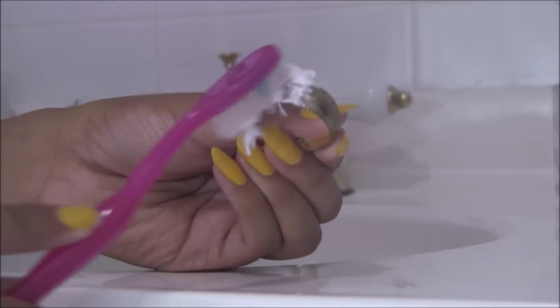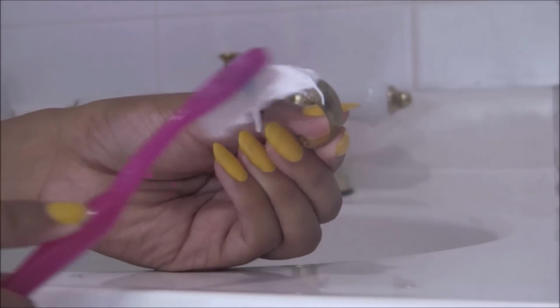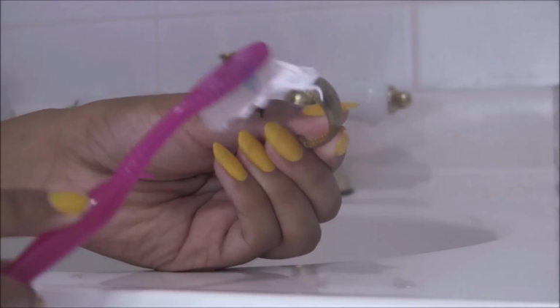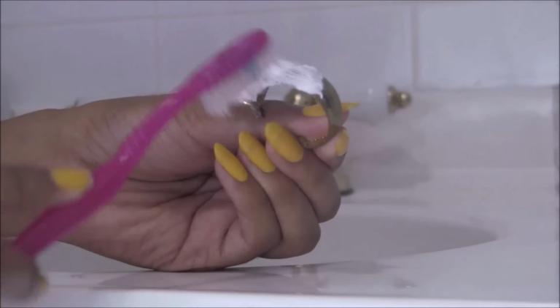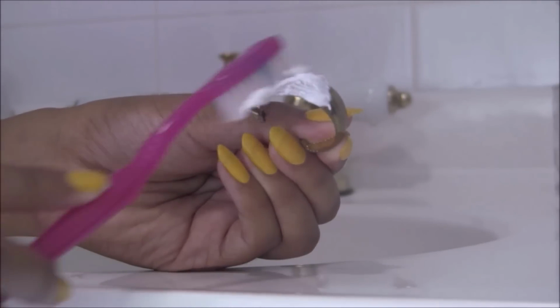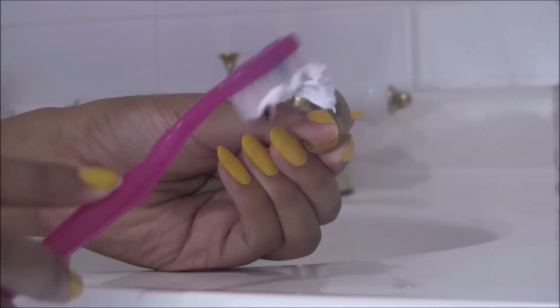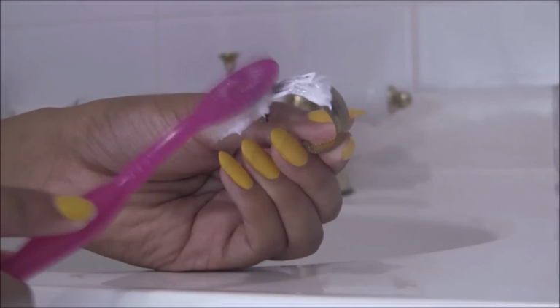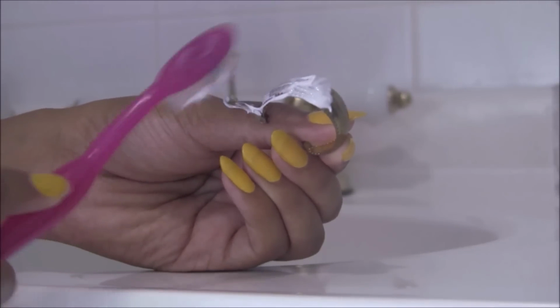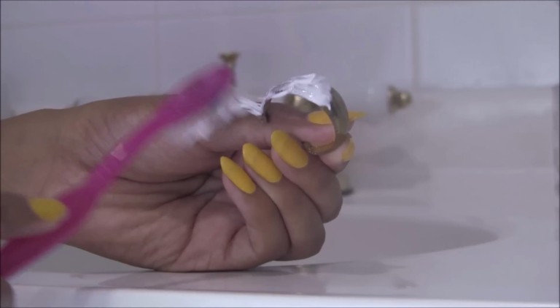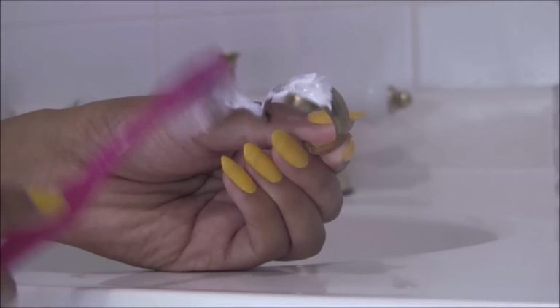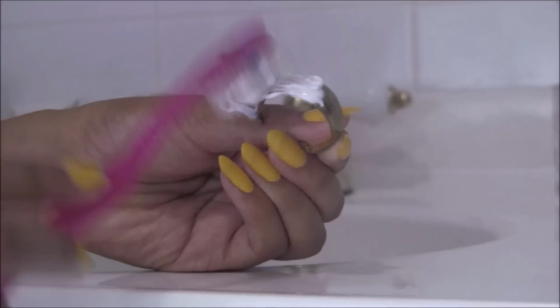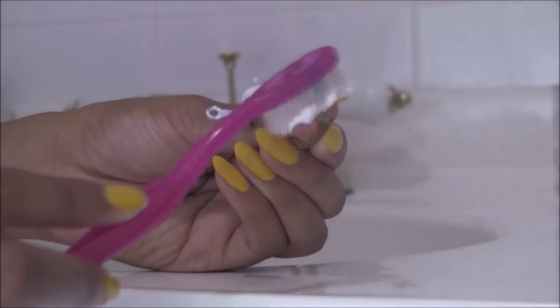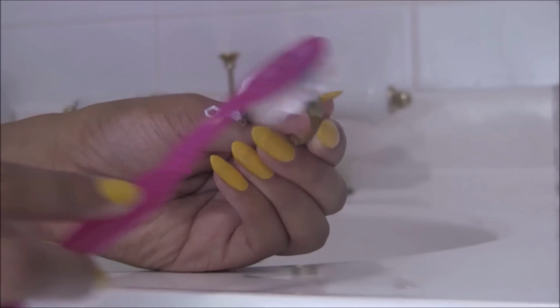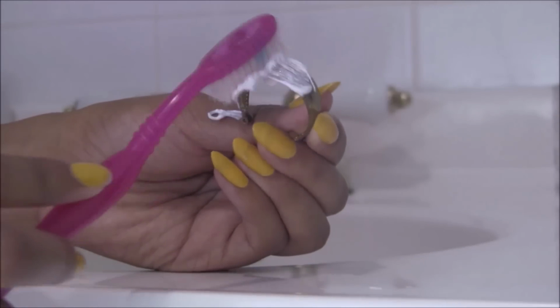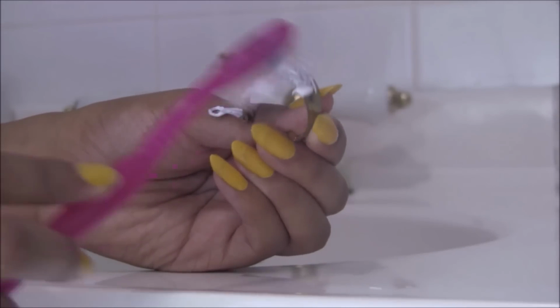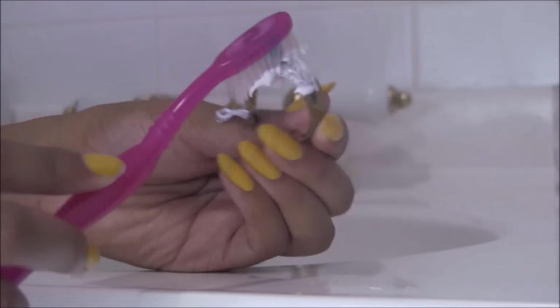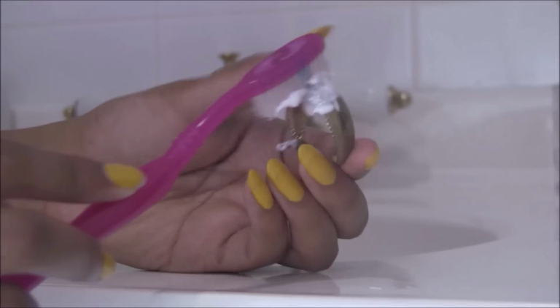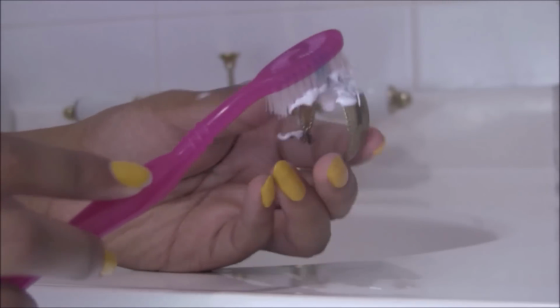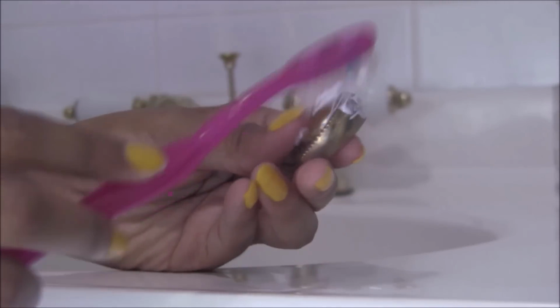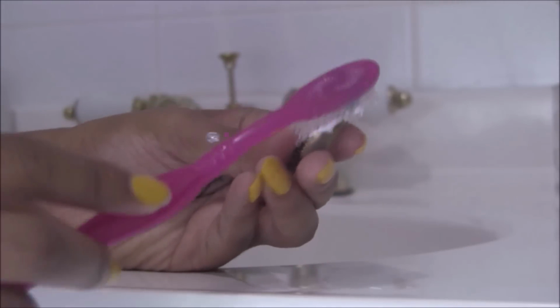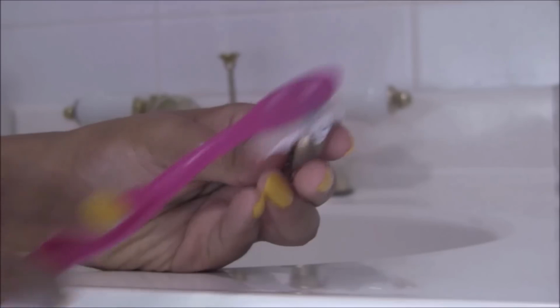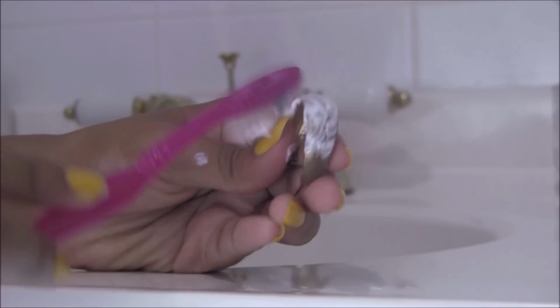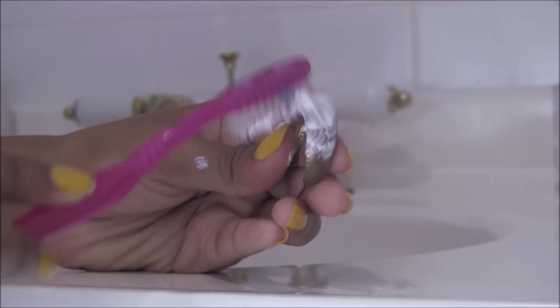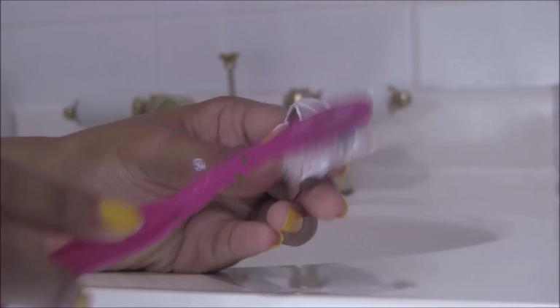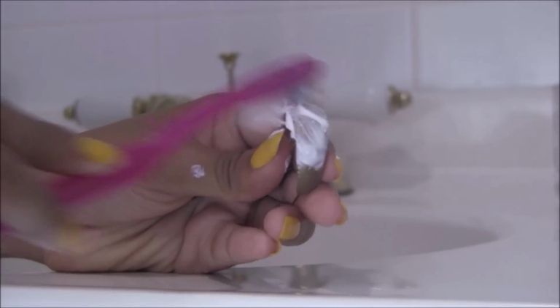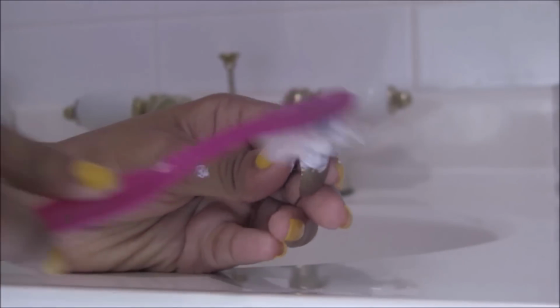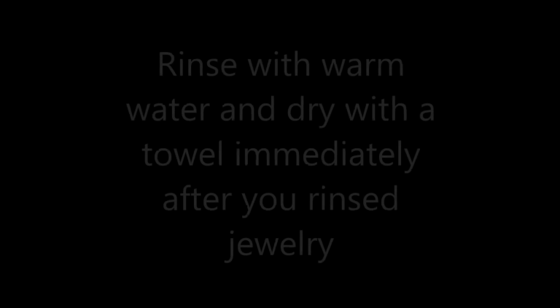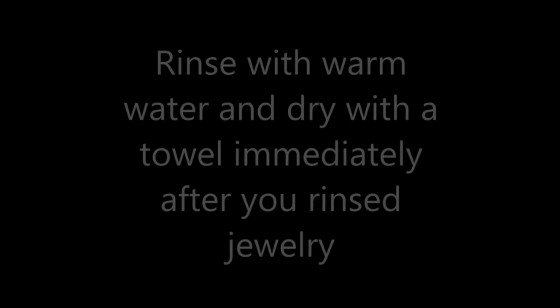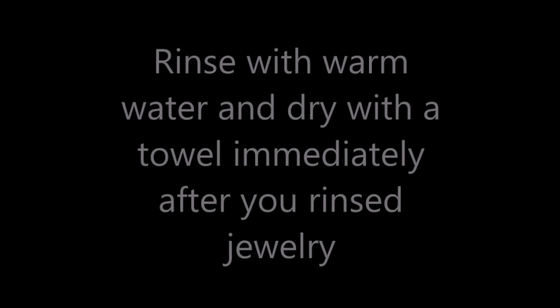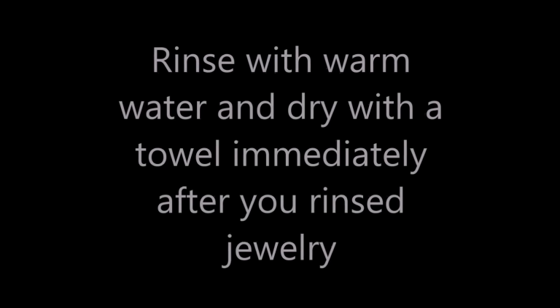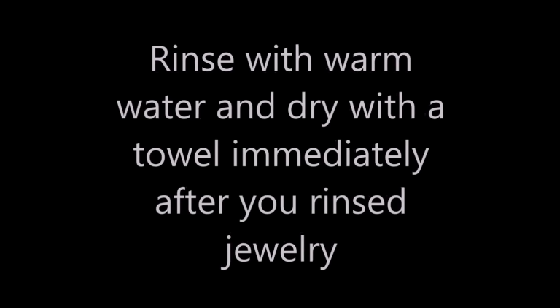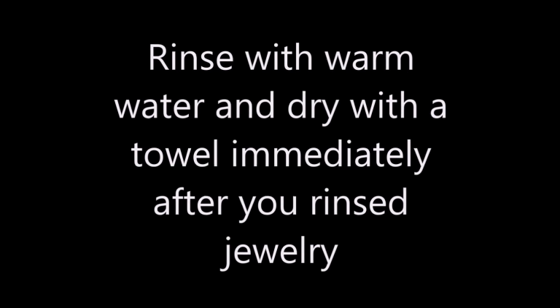So you just want to put your toothpaste on your toothbrush and scrub it all over your jewelry piece. Make sure that toothpaste is everywhere. I advise you to just go in a circular motion.